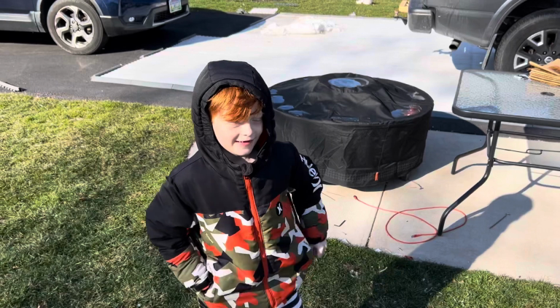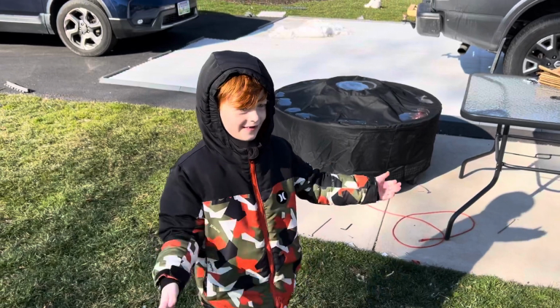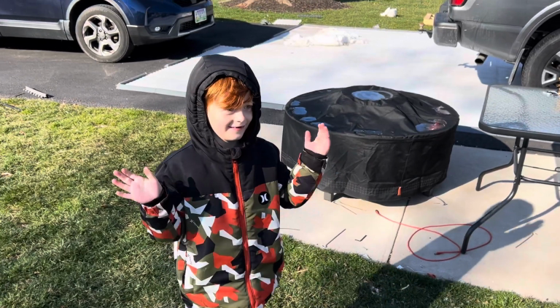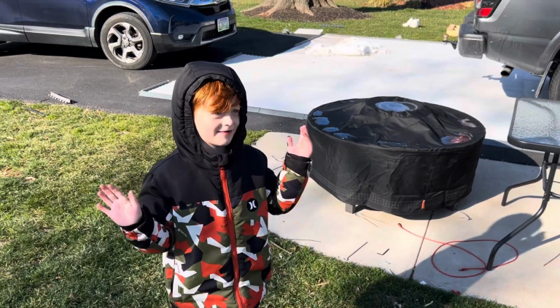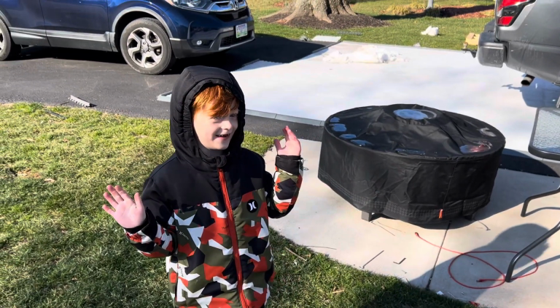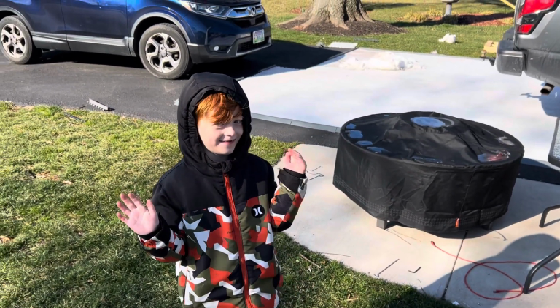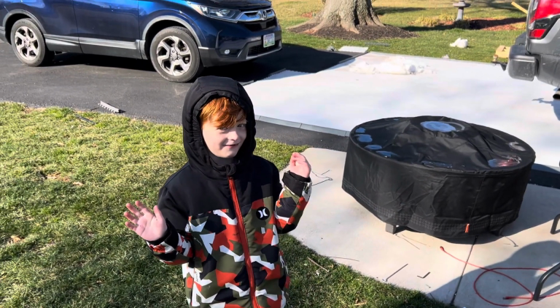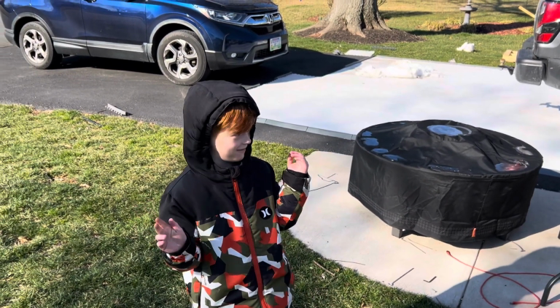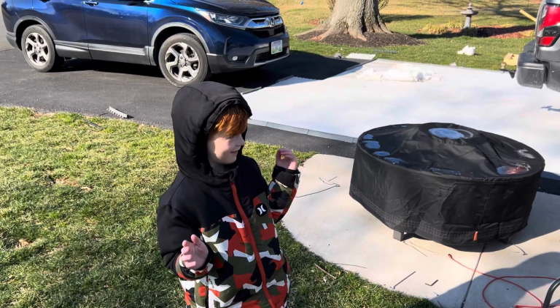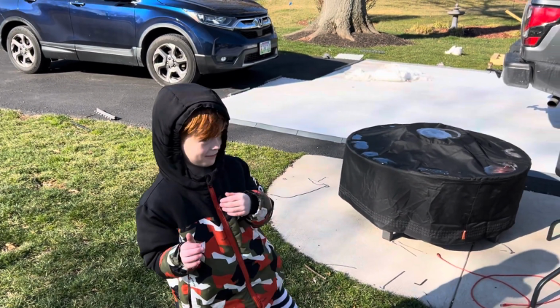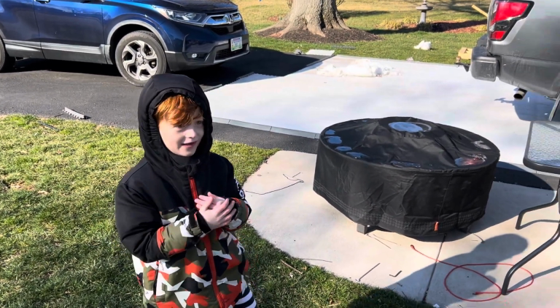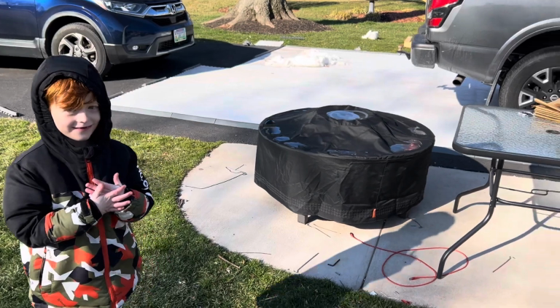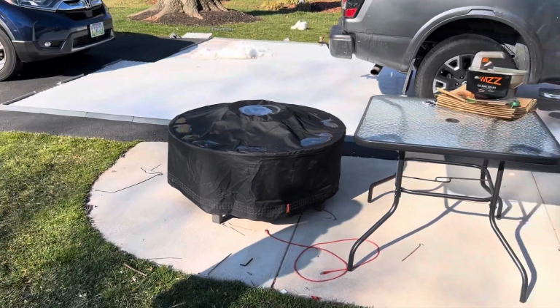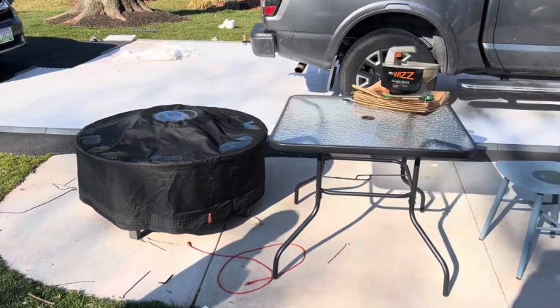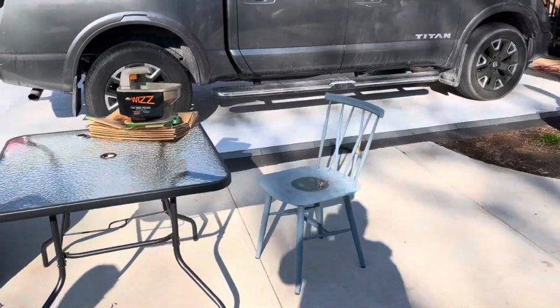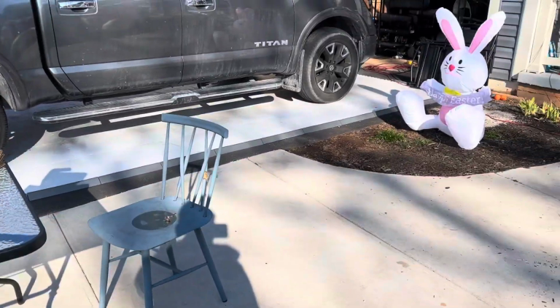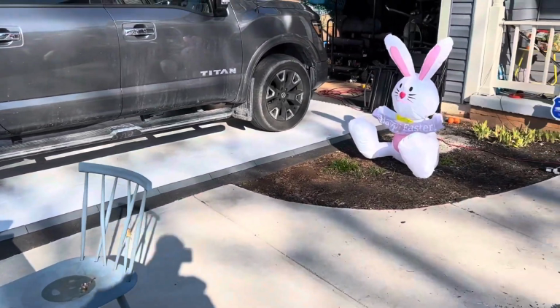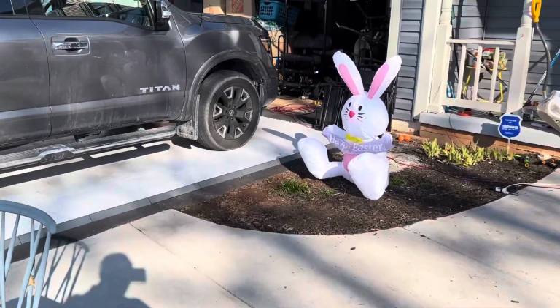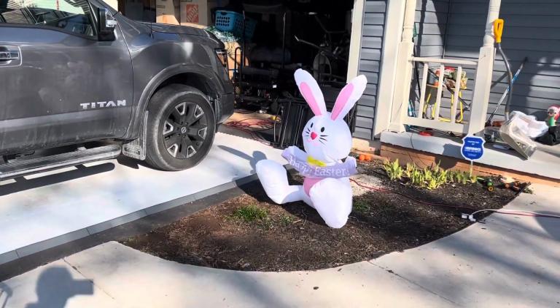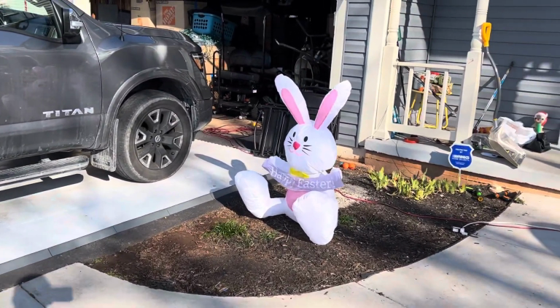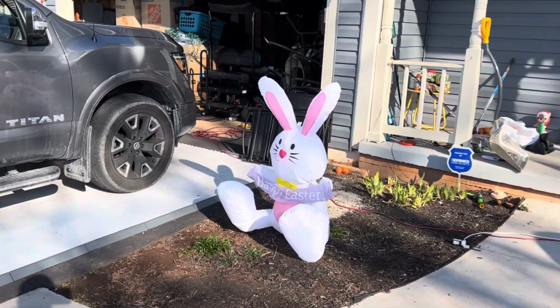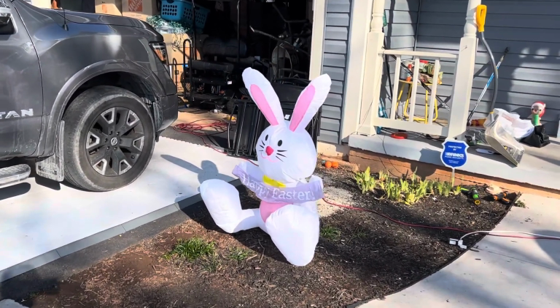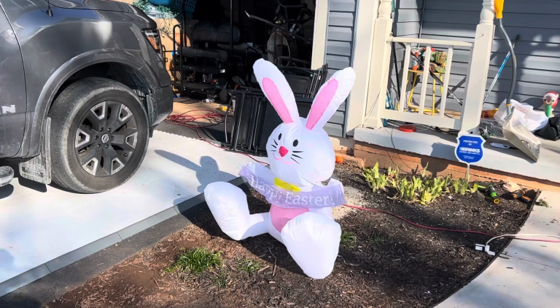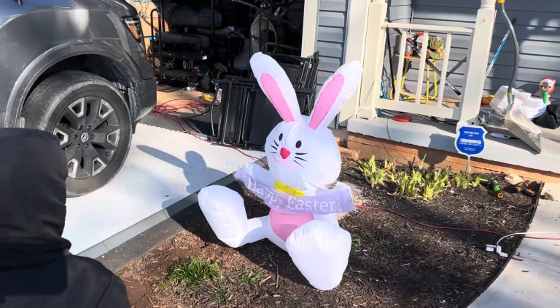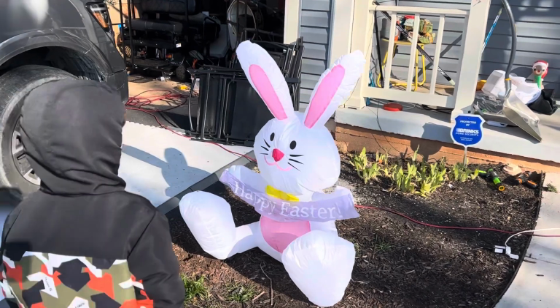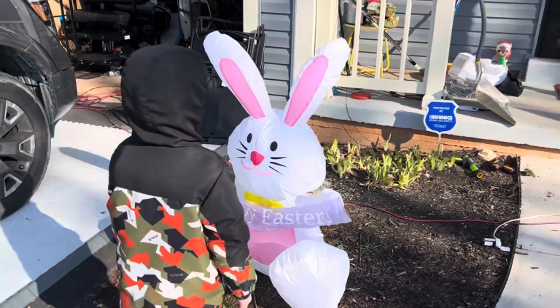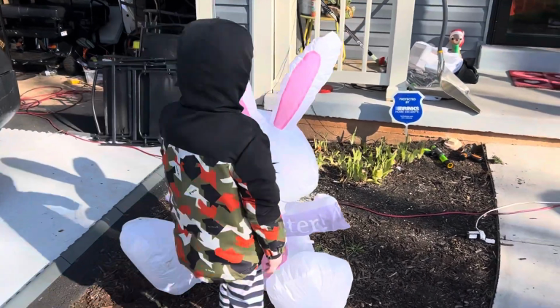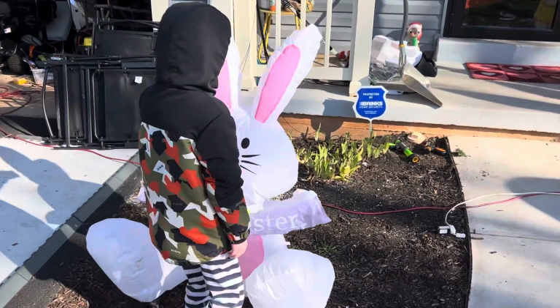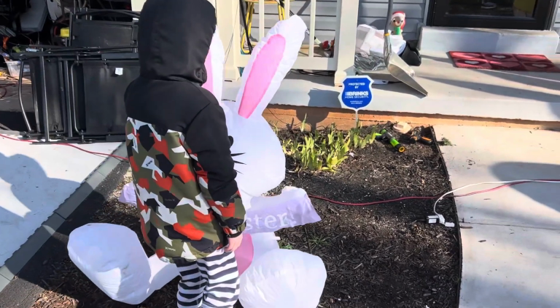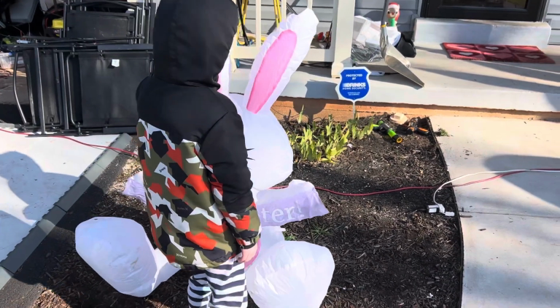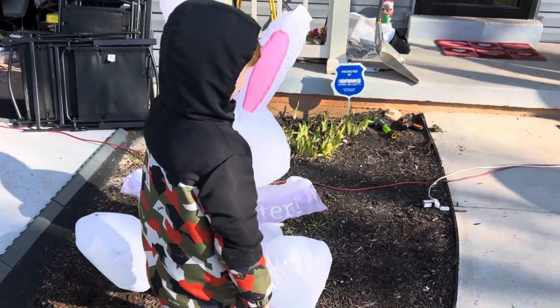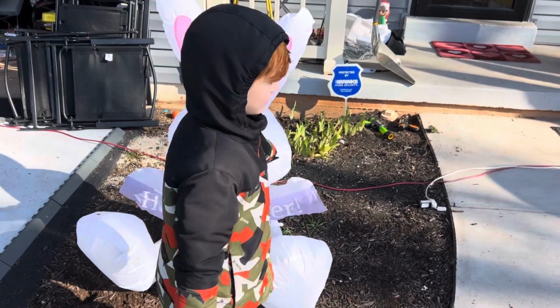Here is our Easter and St. Patrick's Day display. Here we start with our little Easter buddy — I don't know the year — 1242.